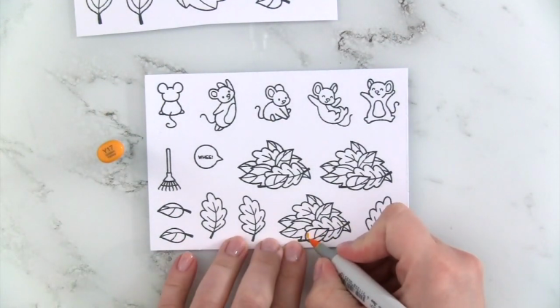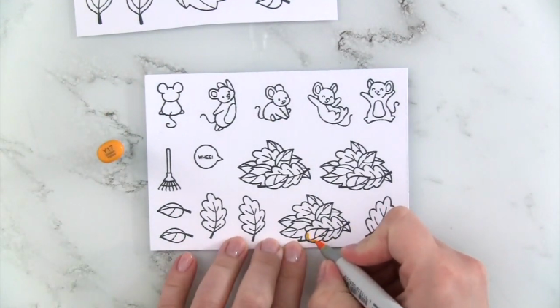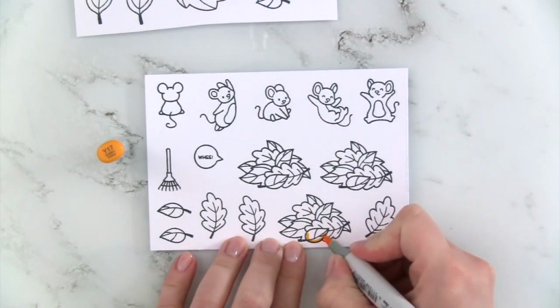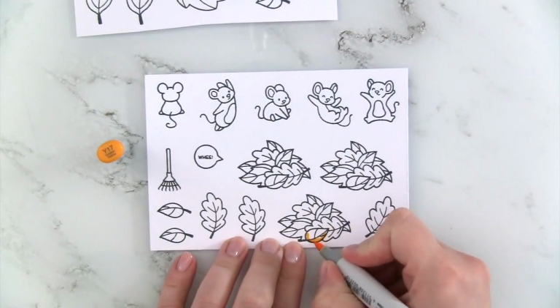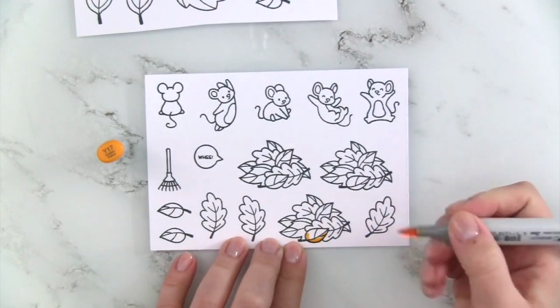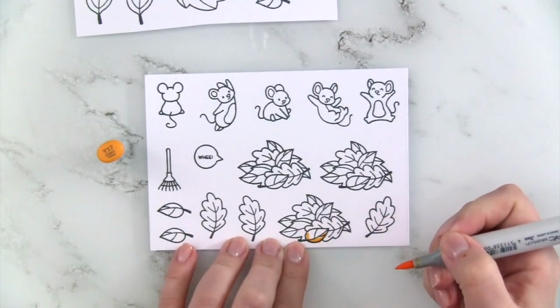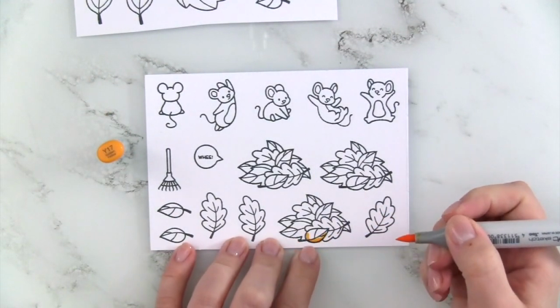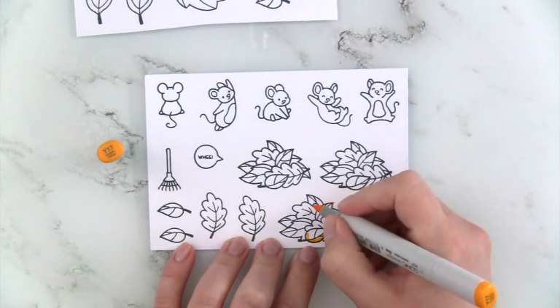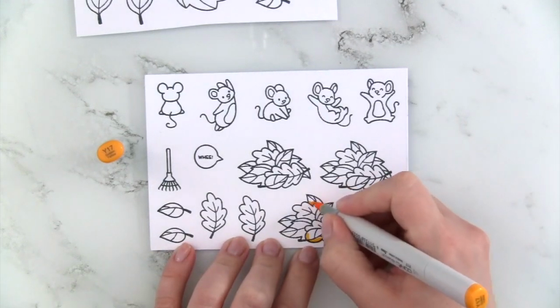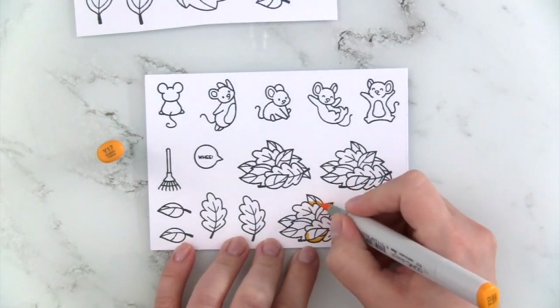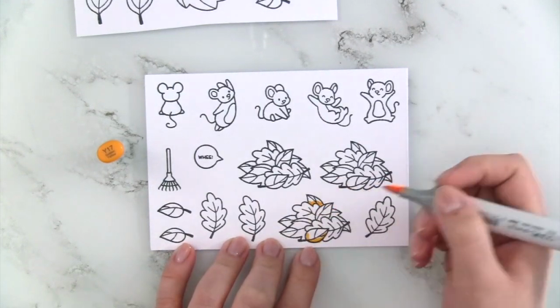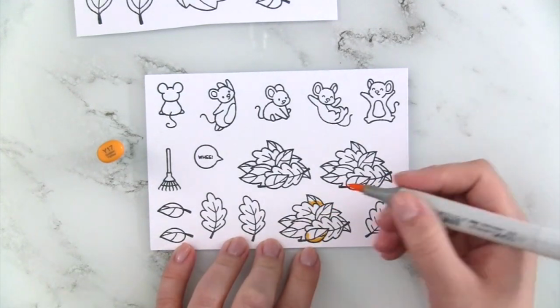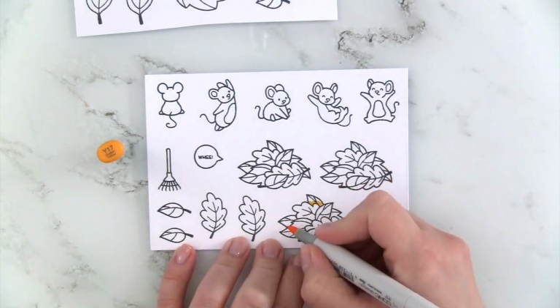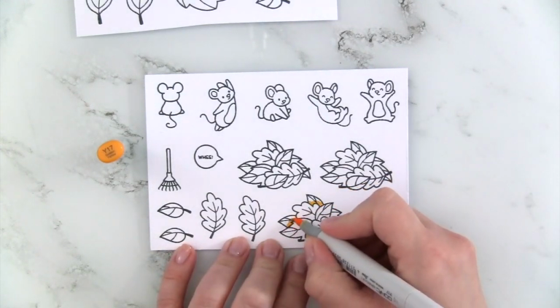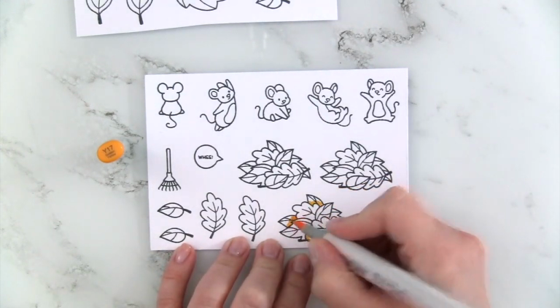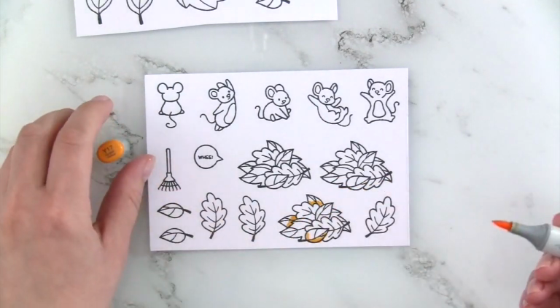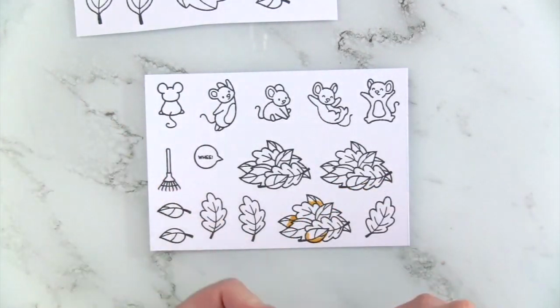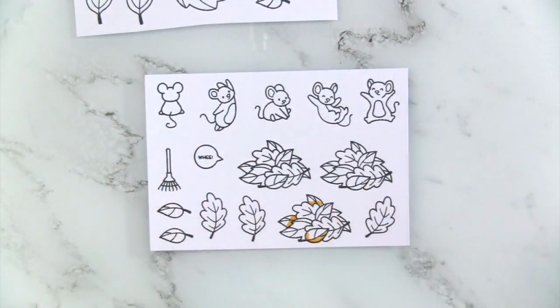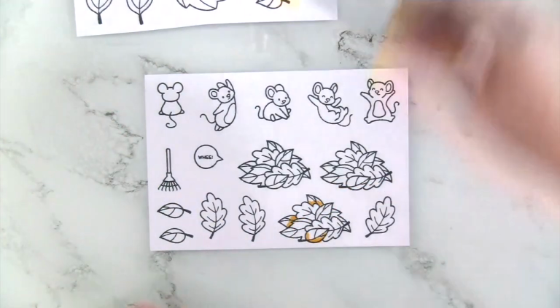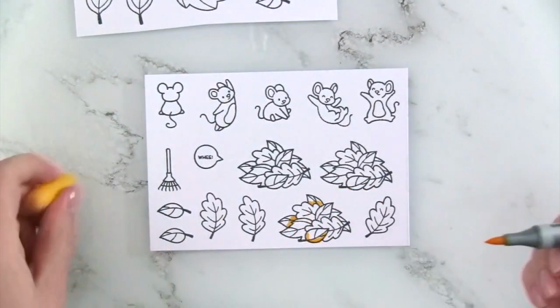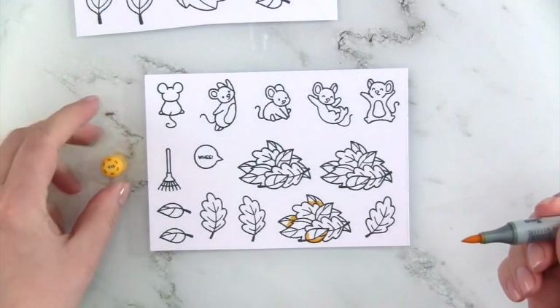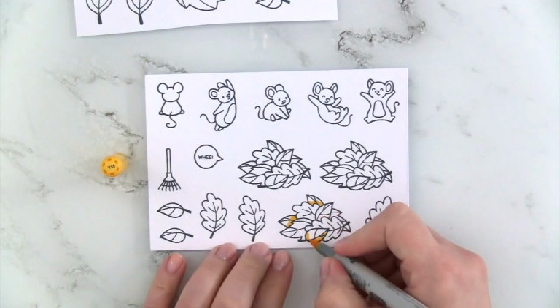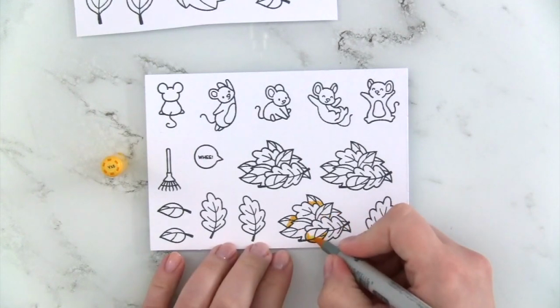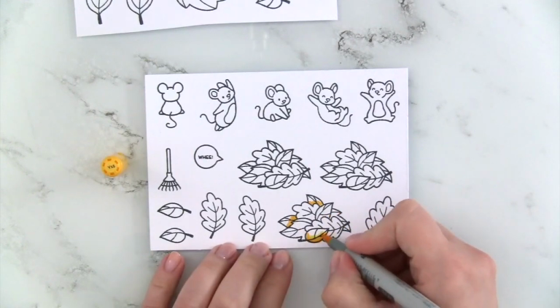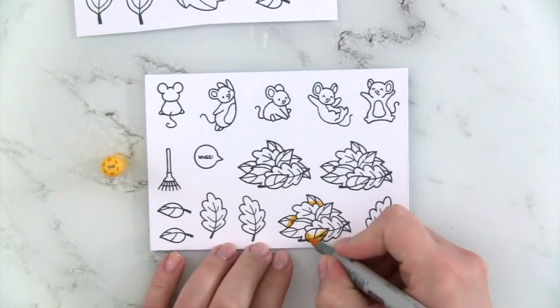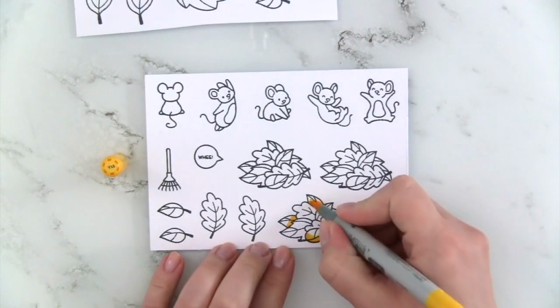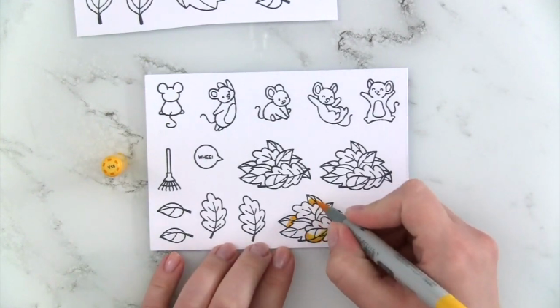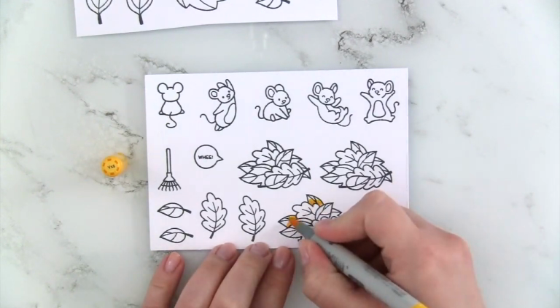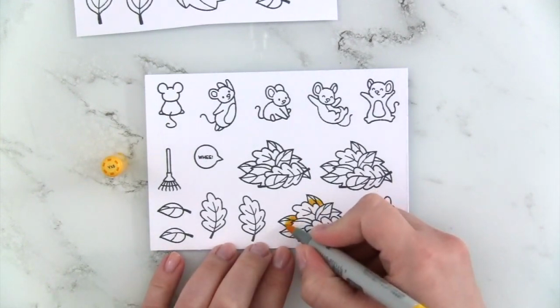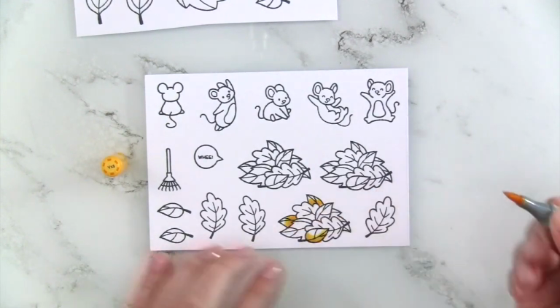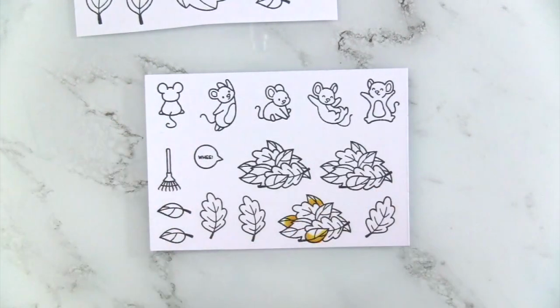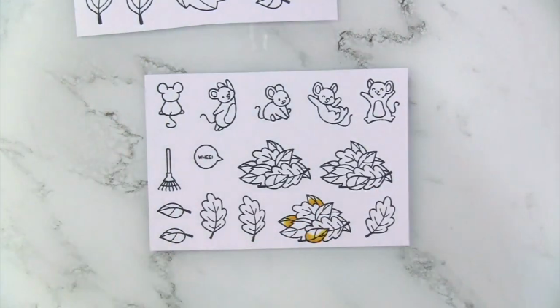First, I stamped all of my images from the You Autumn Know stamp set from Lawn Fawn onto Transotype Perfect Coloring Paper, and I'm using my Copic markers to color them in.